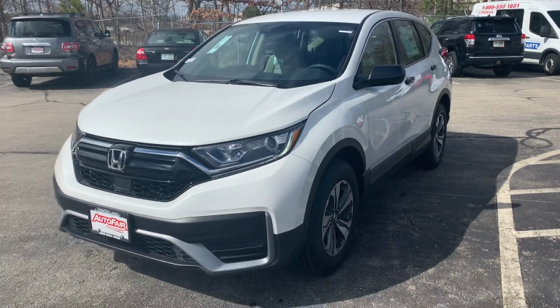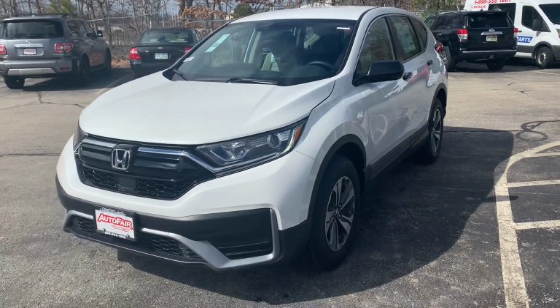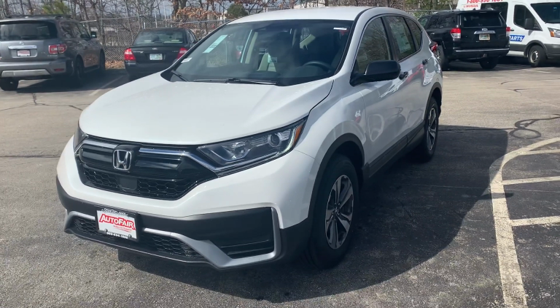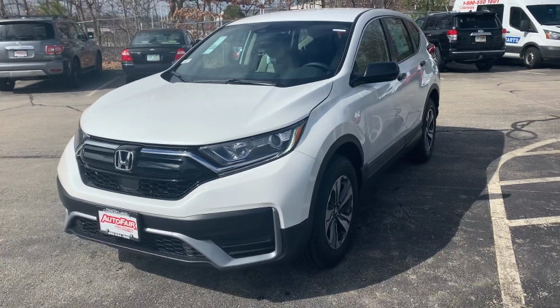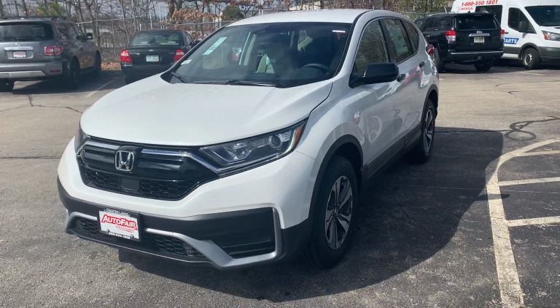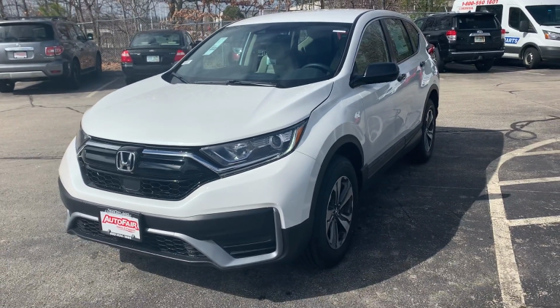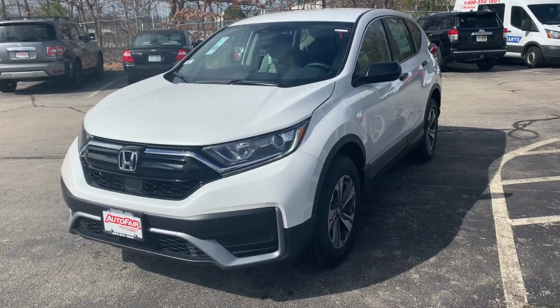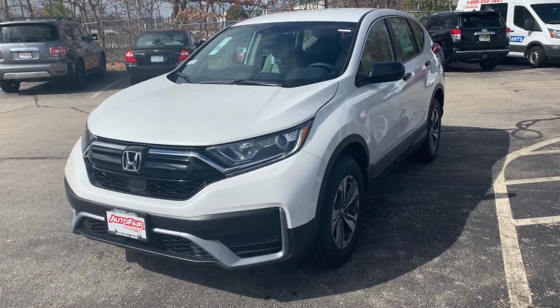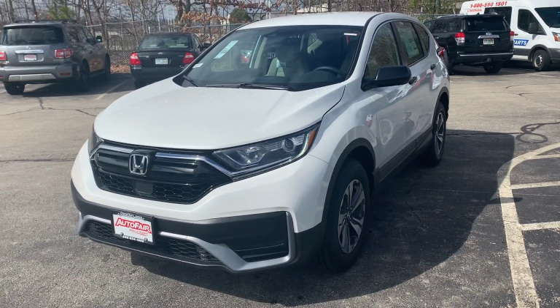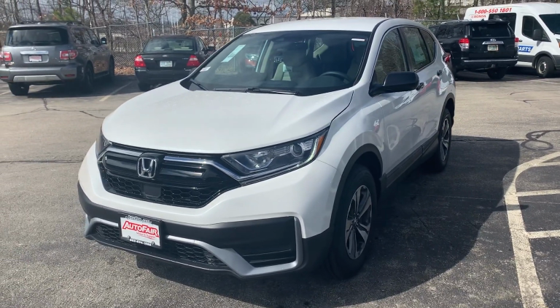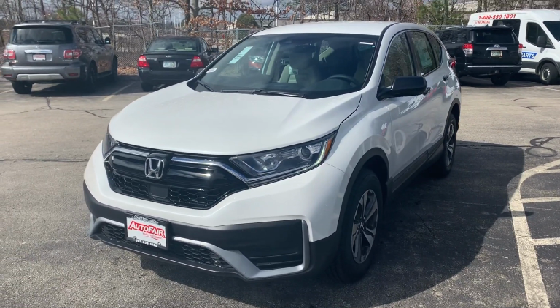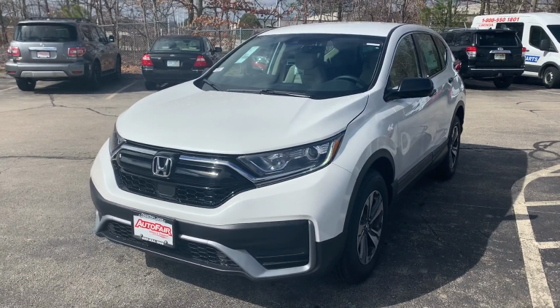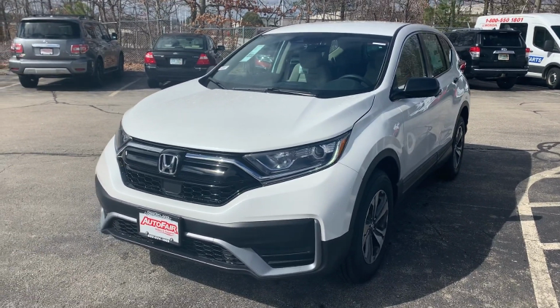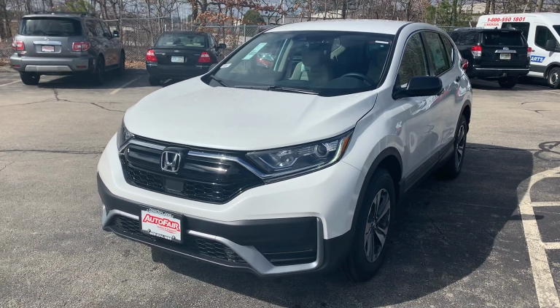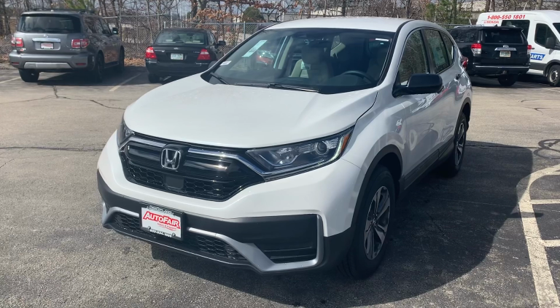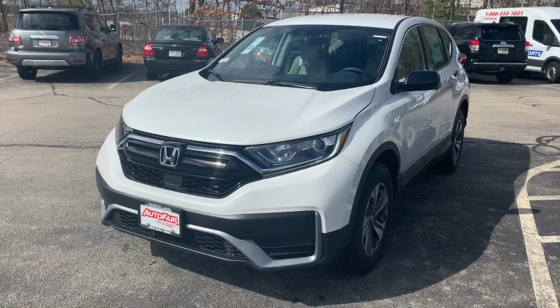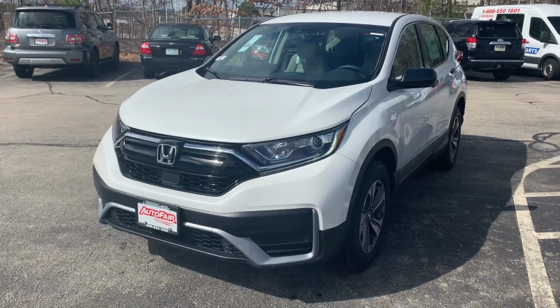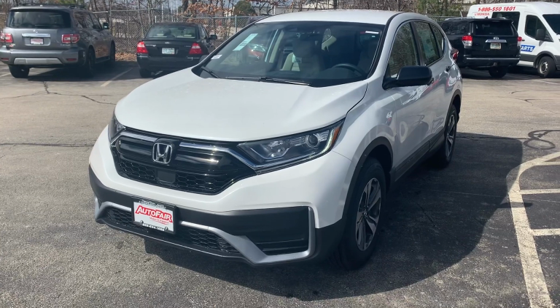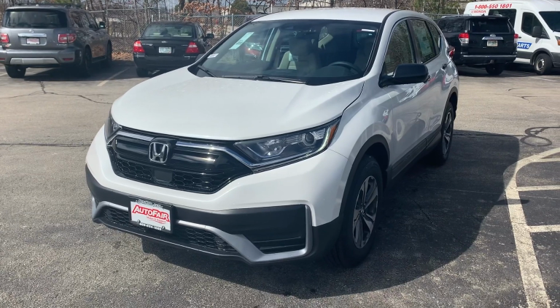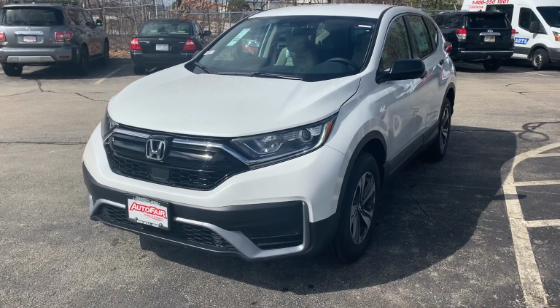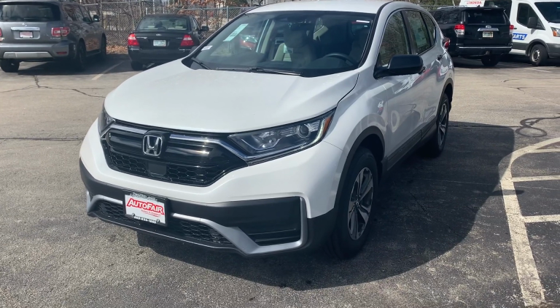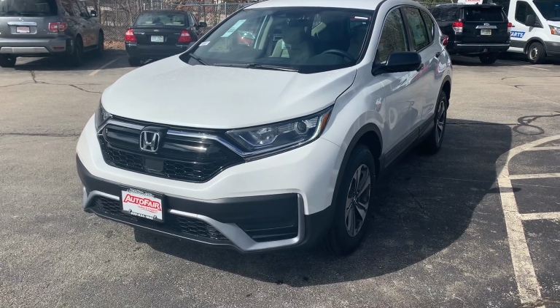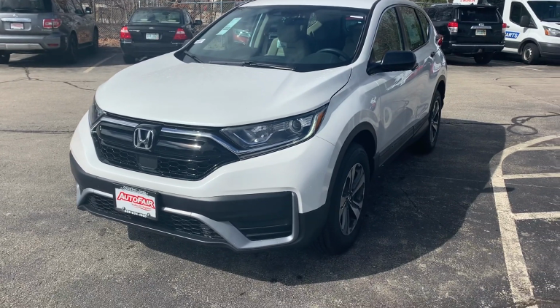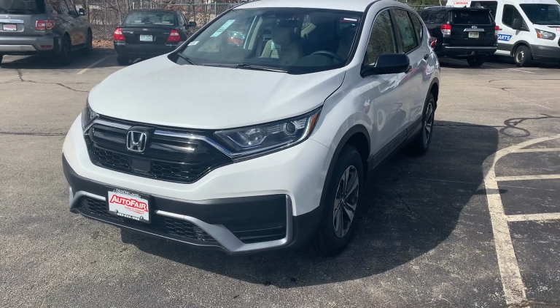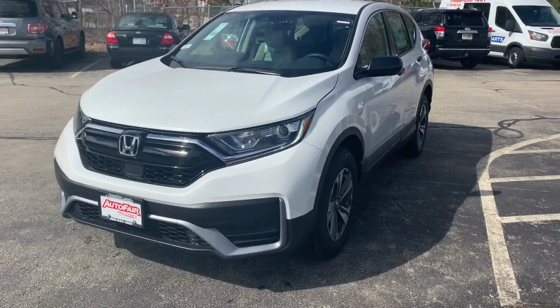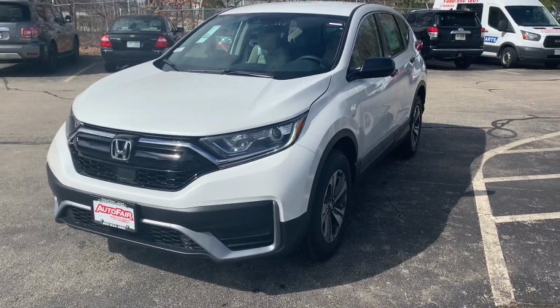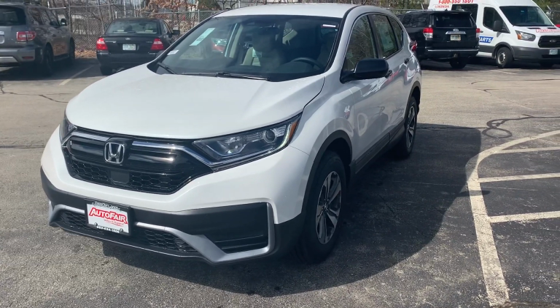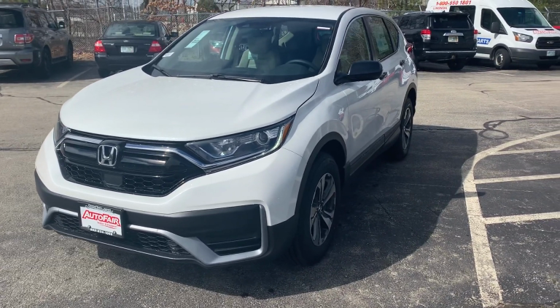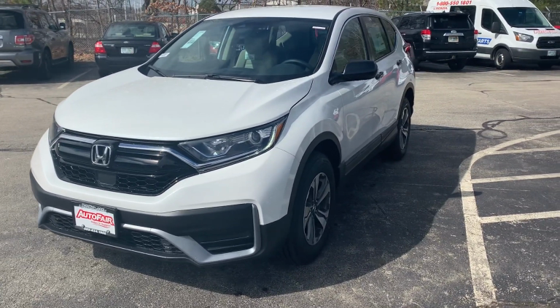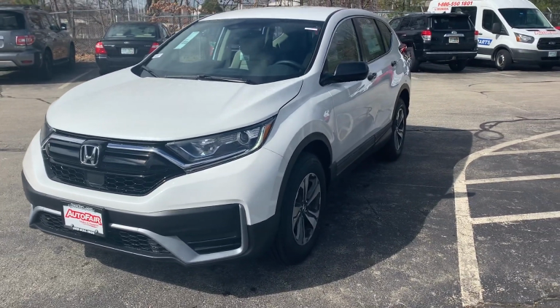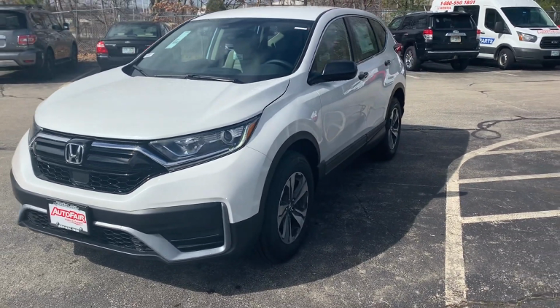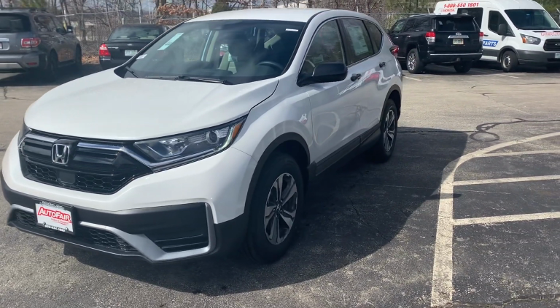Hey Bree, this is Scott Dugate down at AutoFair Honda. I know you're busy, and I just wanted a minute of your time to show you this beautiful white 2020 Honda CR-V that you were interested in.